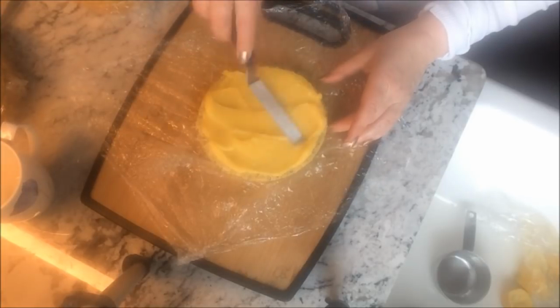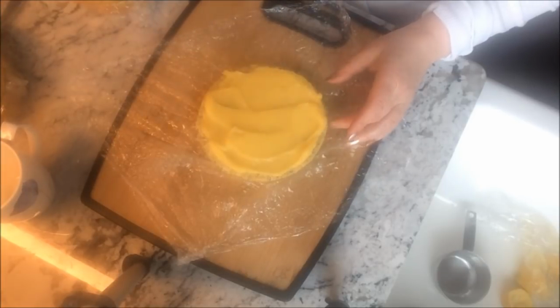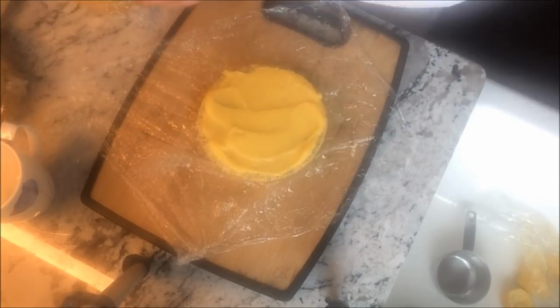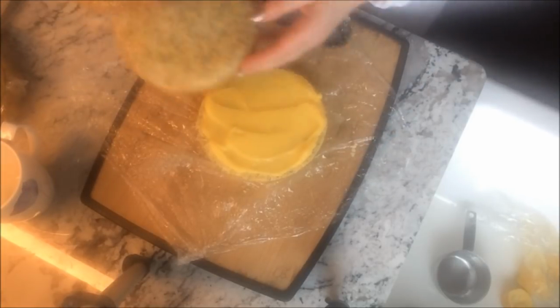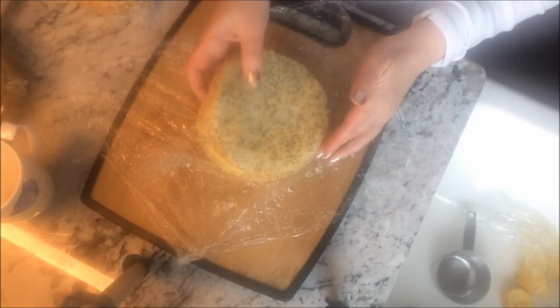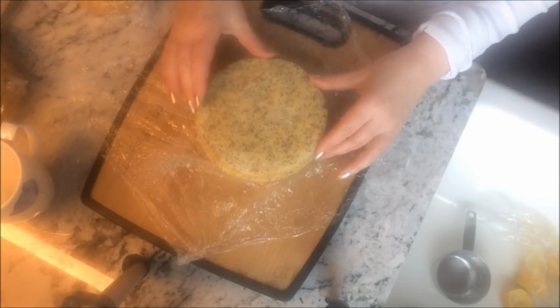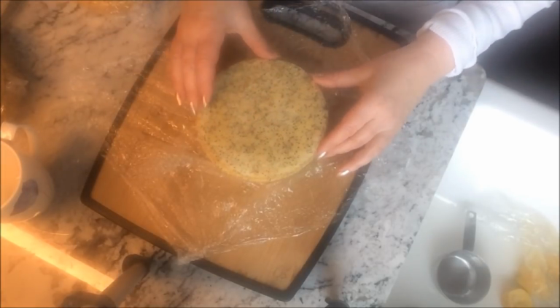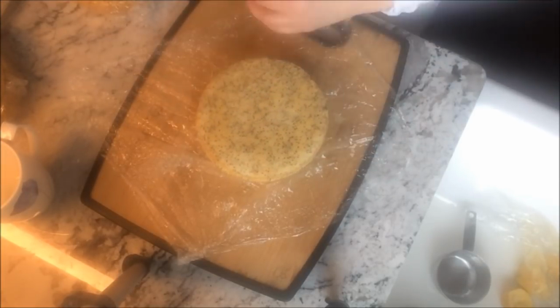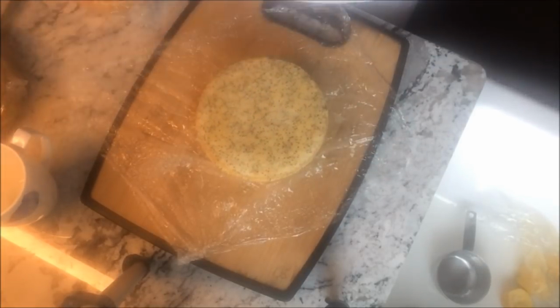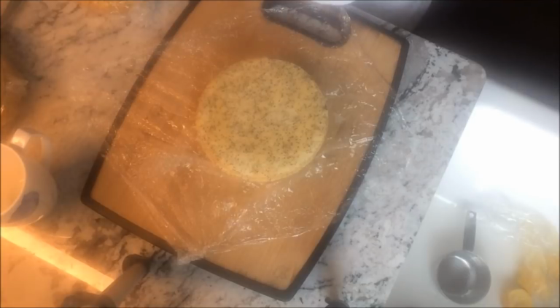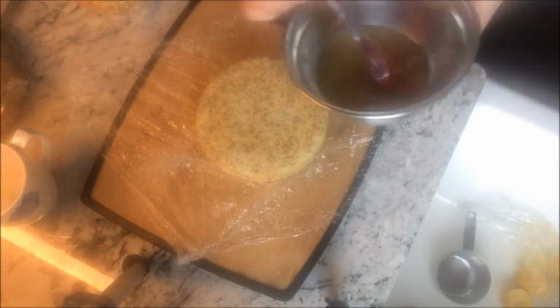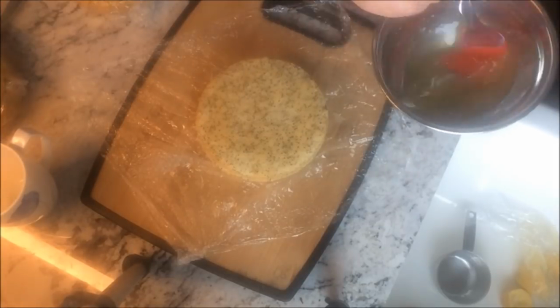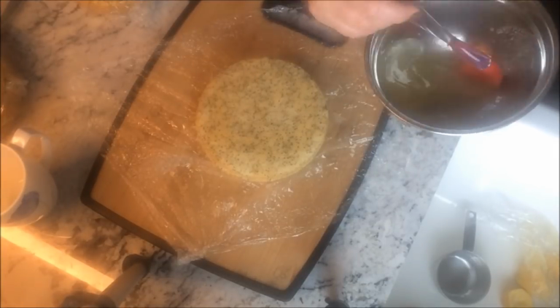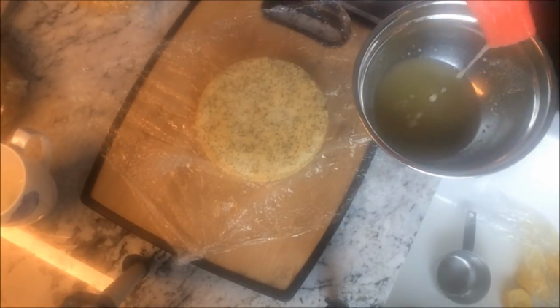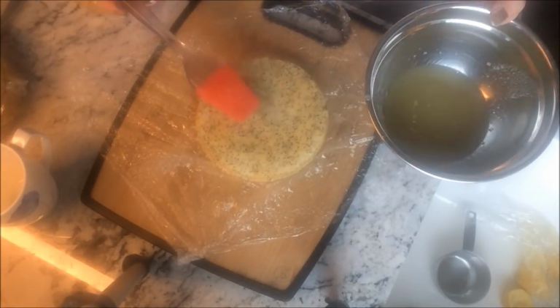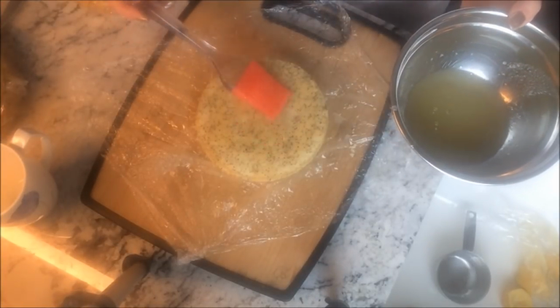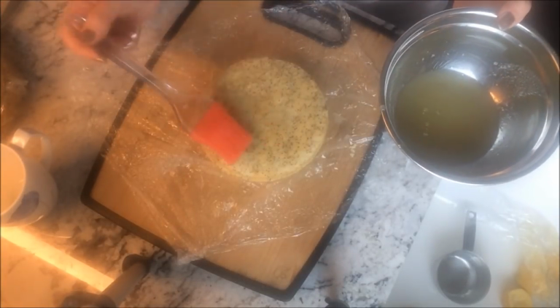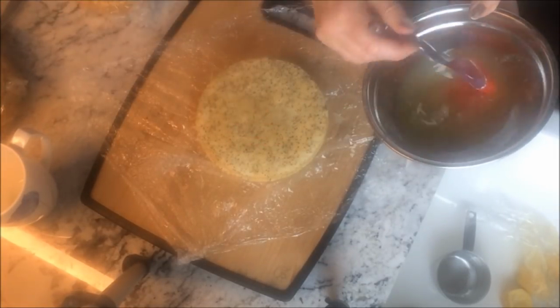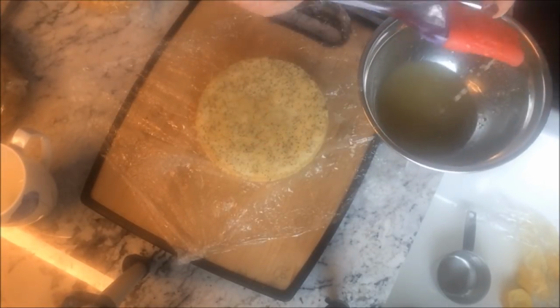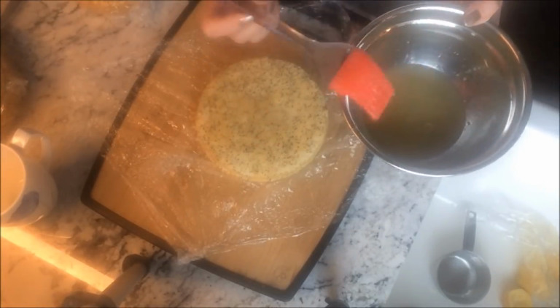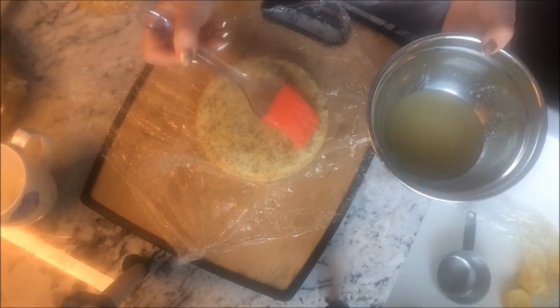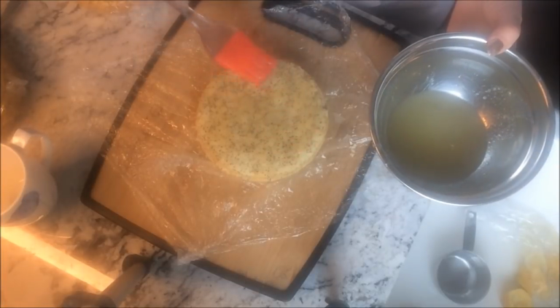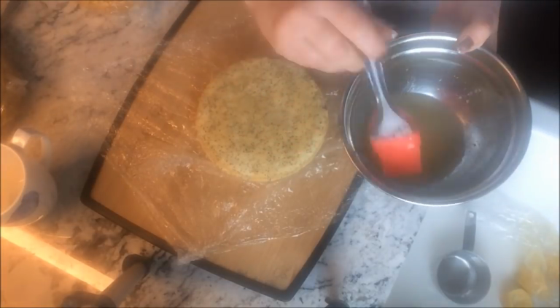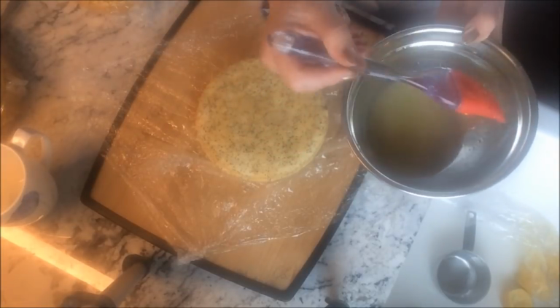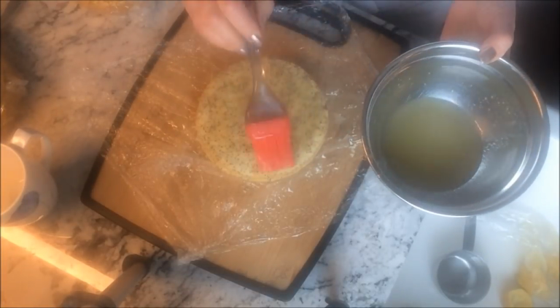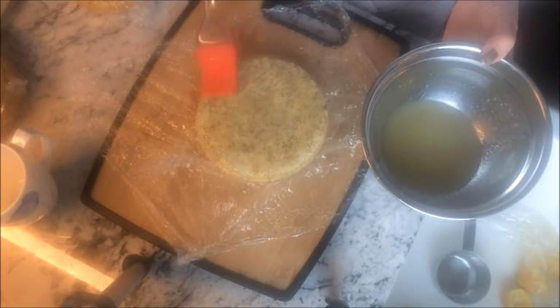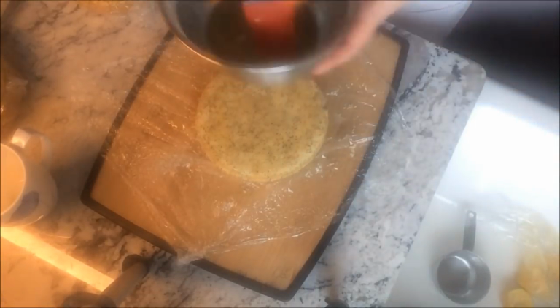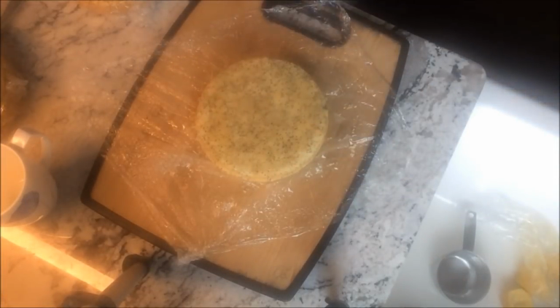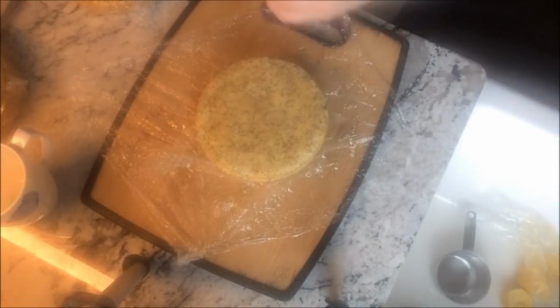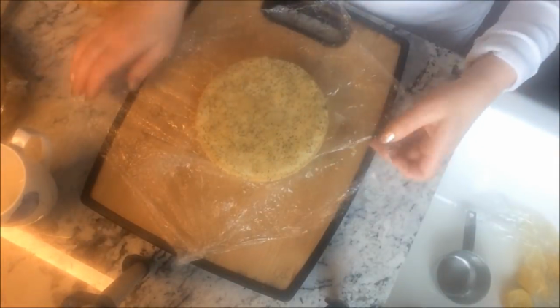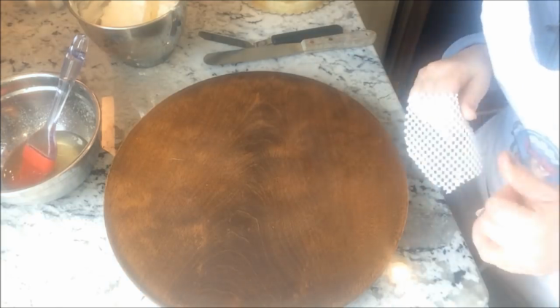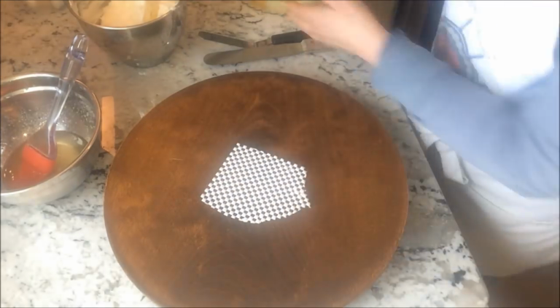If this was a wedding cake I would make sure to place a dam of buttercream around each layer, or I would mix the lemon curd with buttercream and use that as my filling. The lemon curd tends to be a little slippery so just be careful if you're doing a larger cake or a tiered cake.